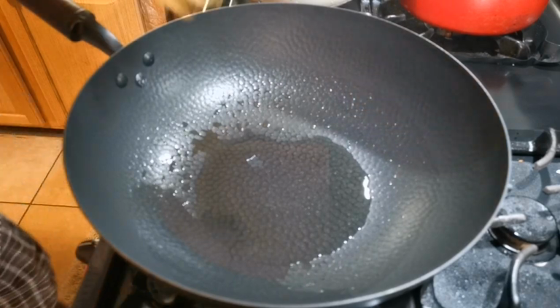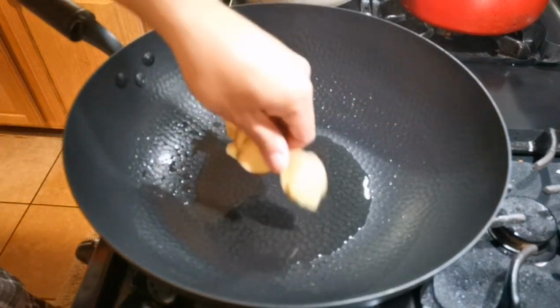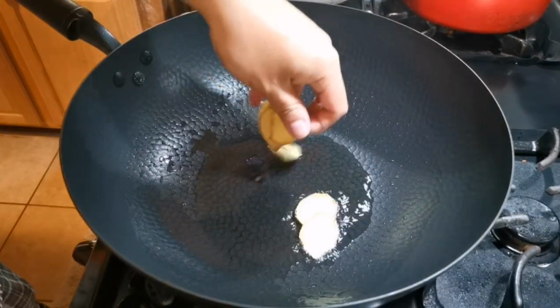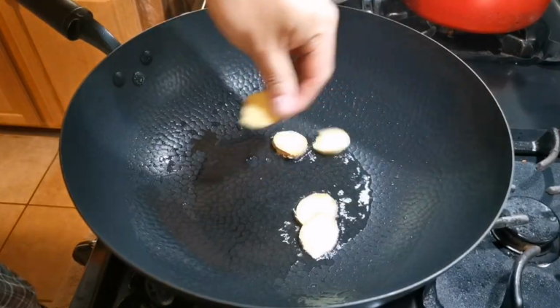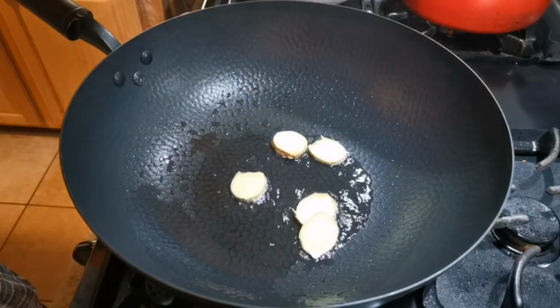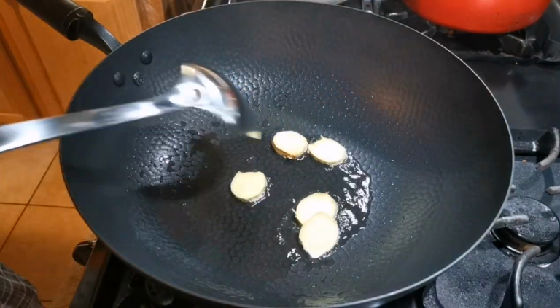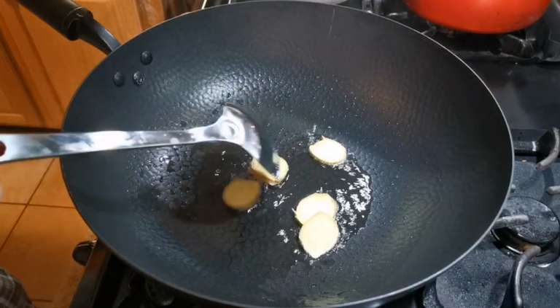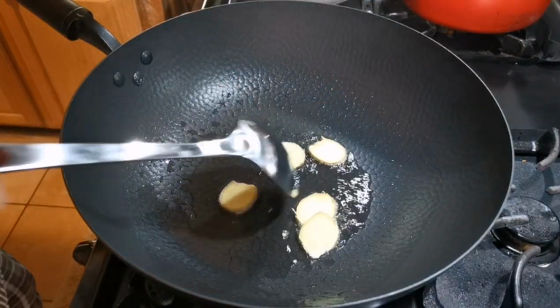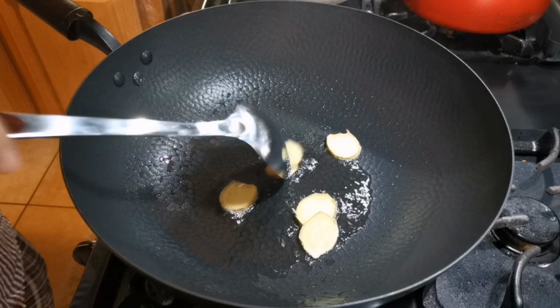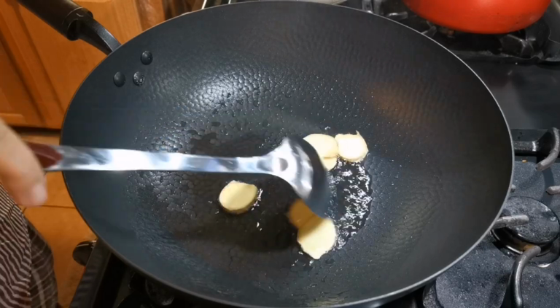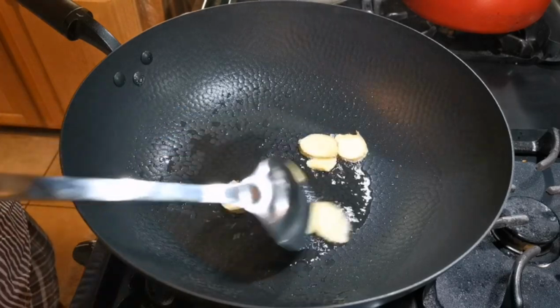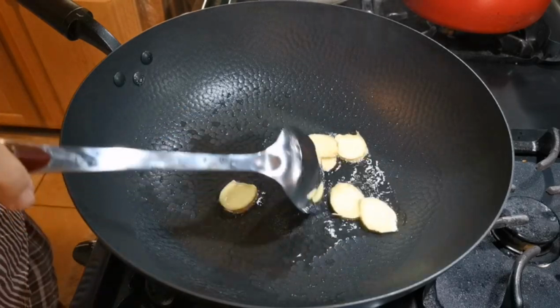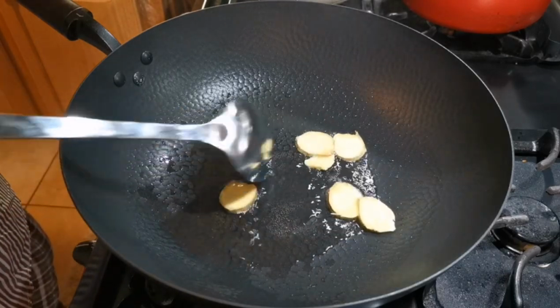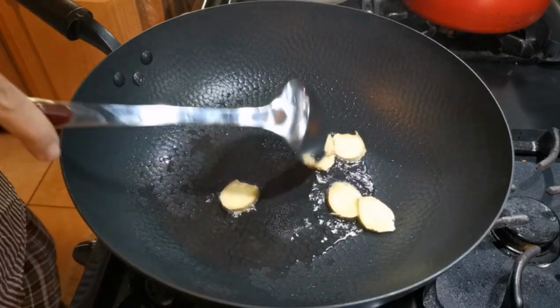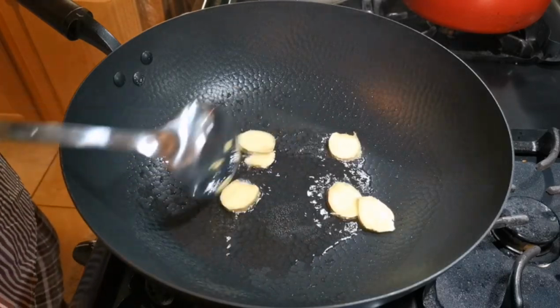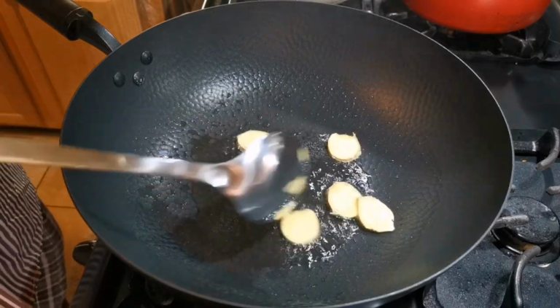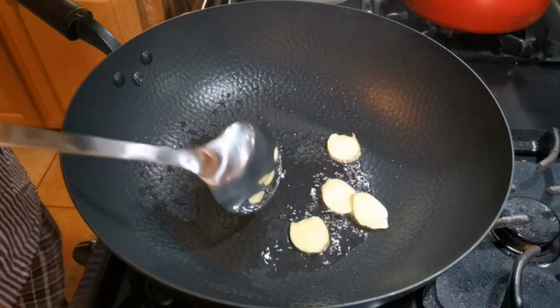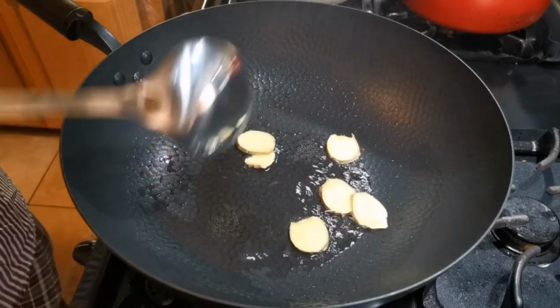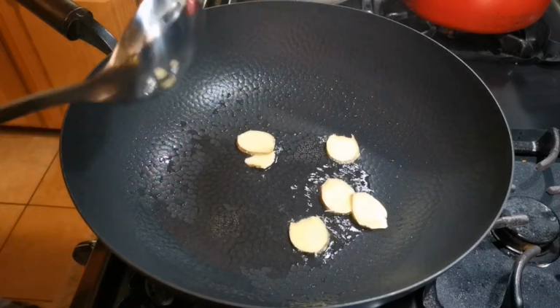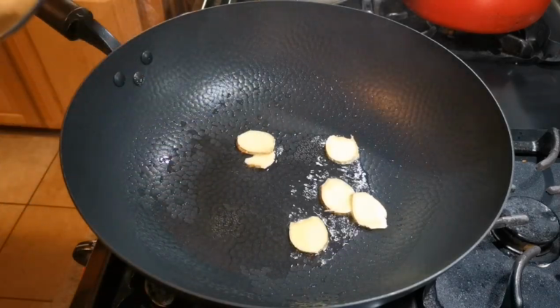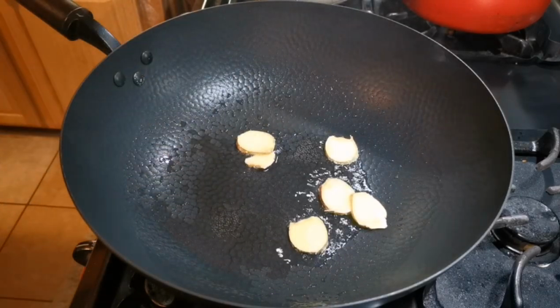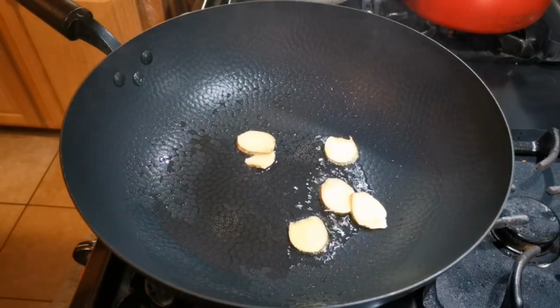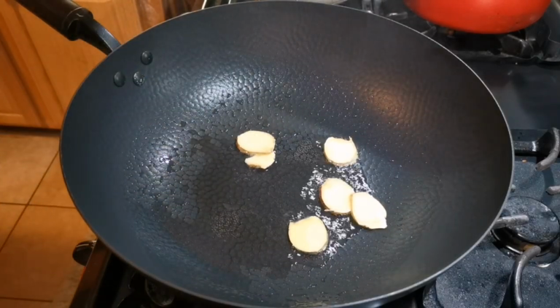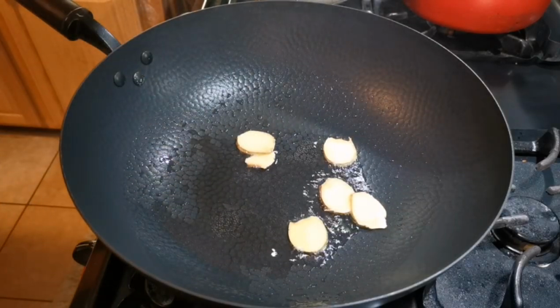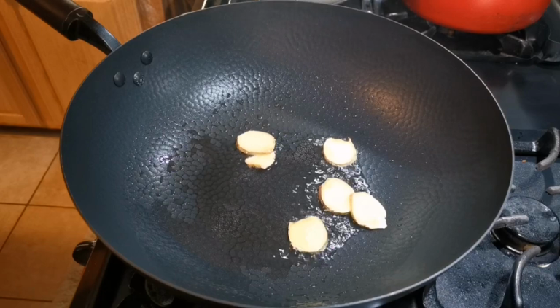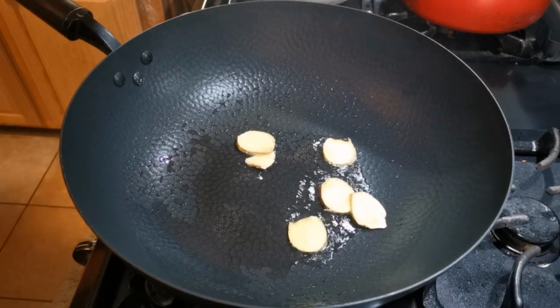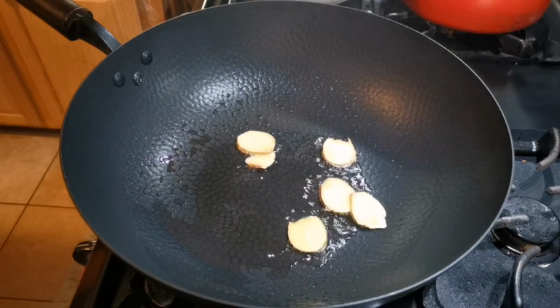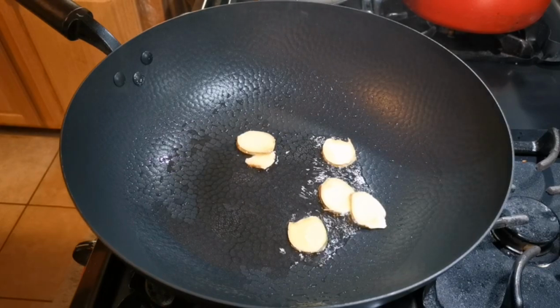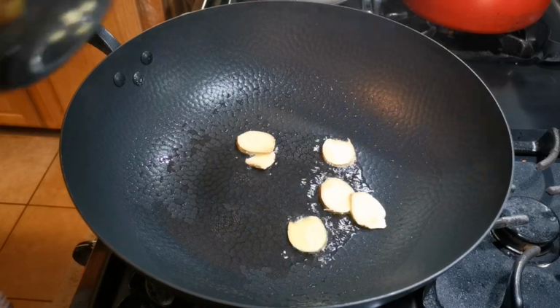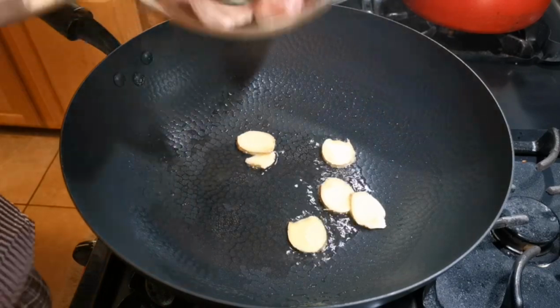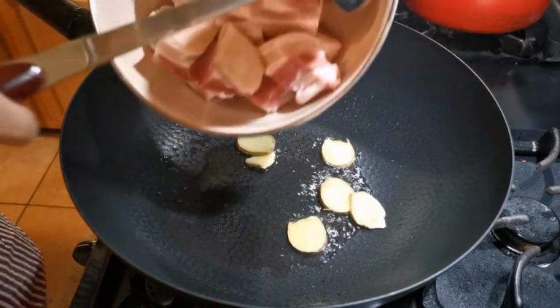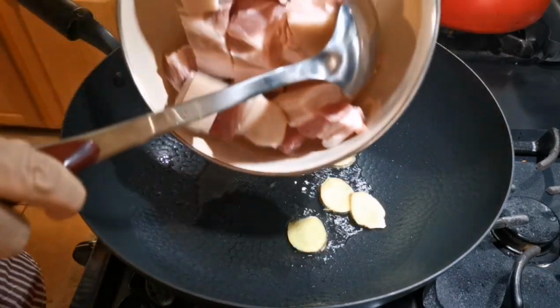Put in the ginger slices first, then add the pork belly.